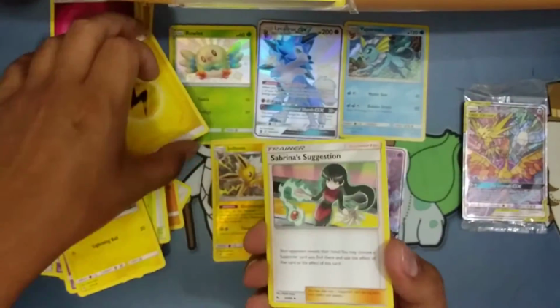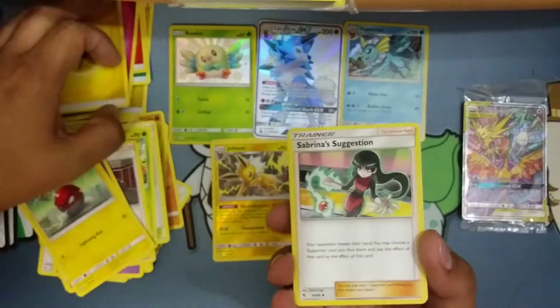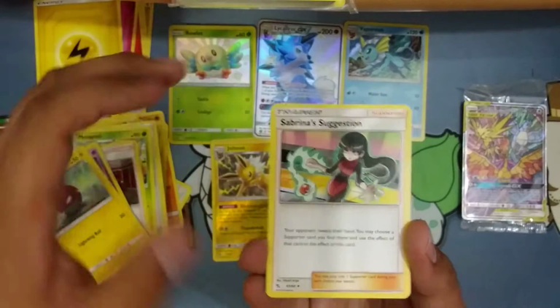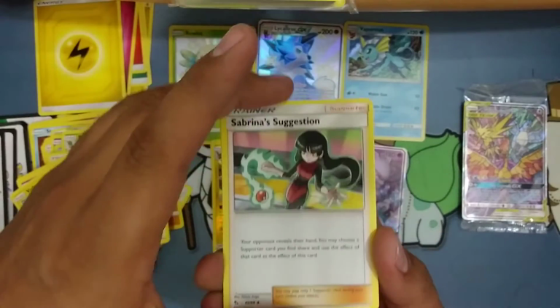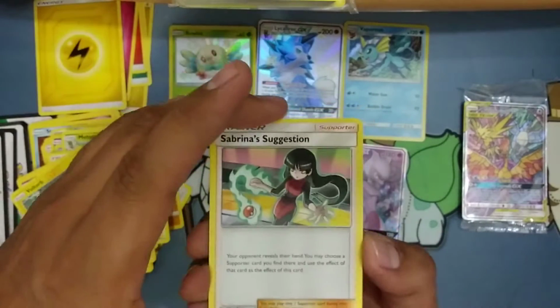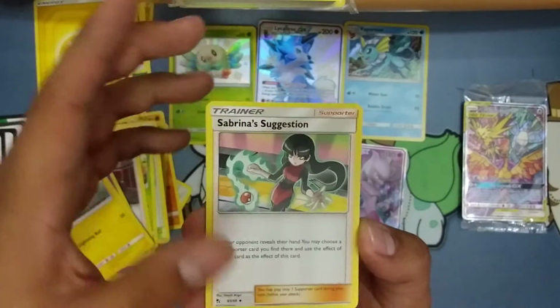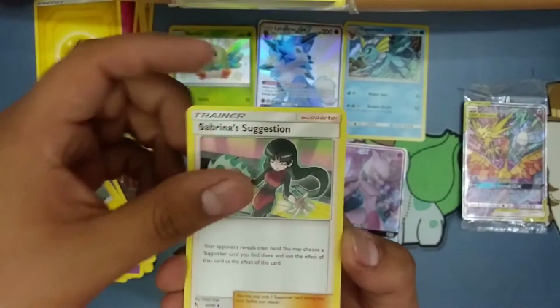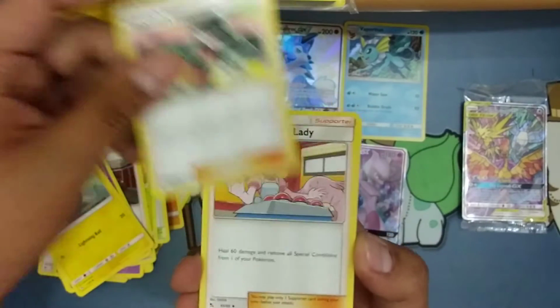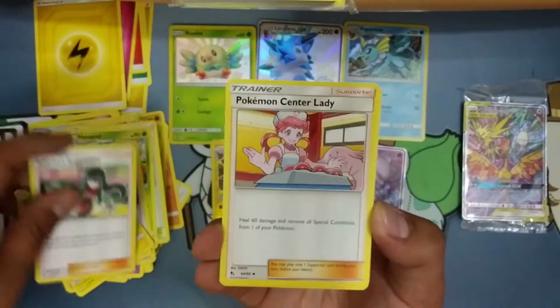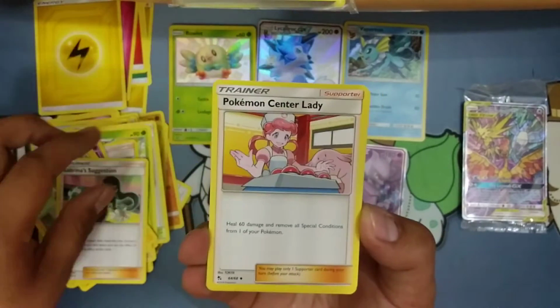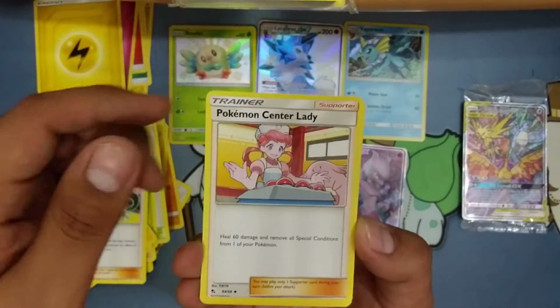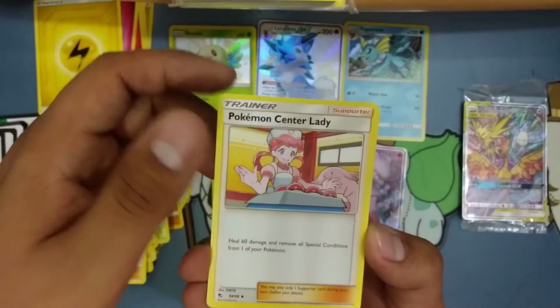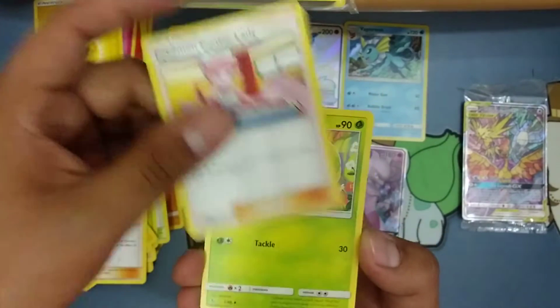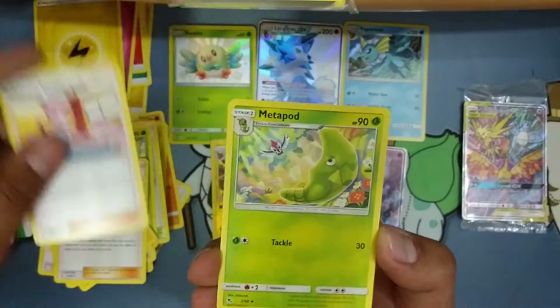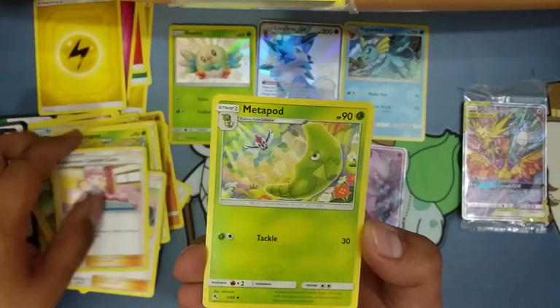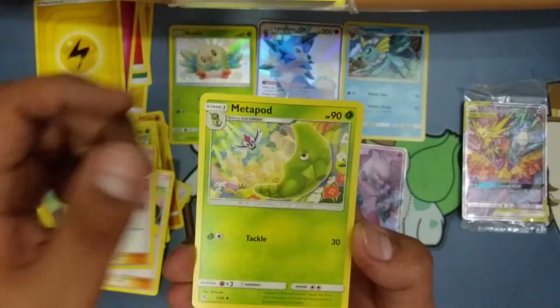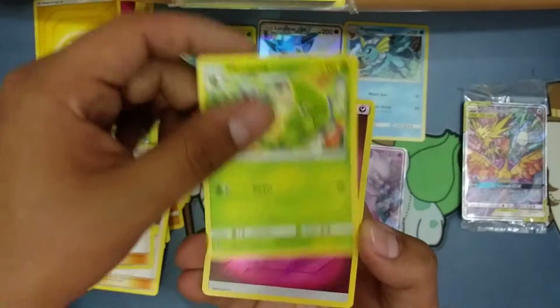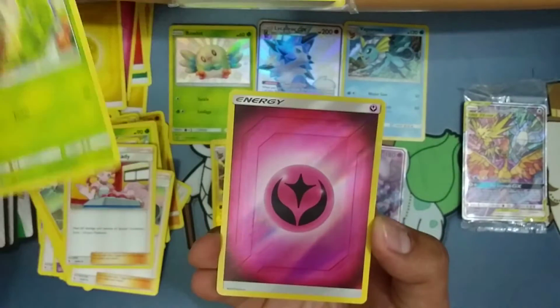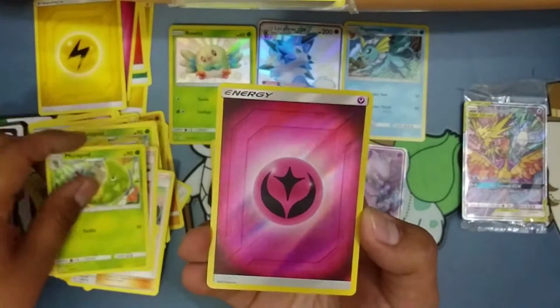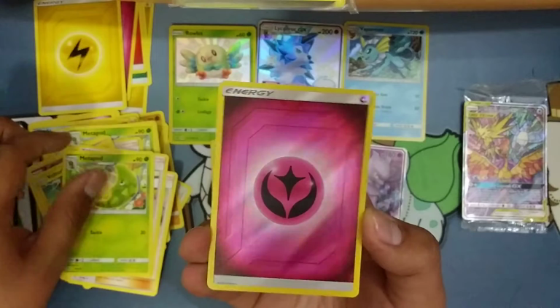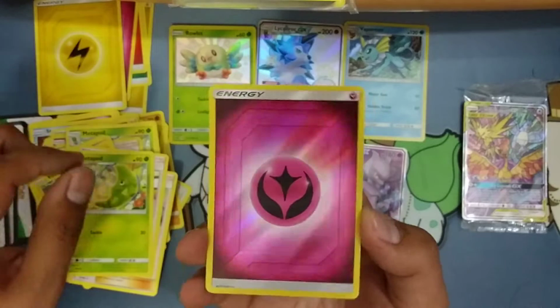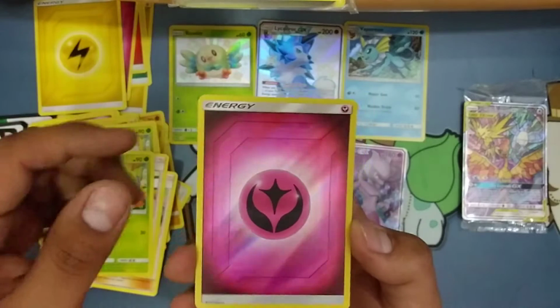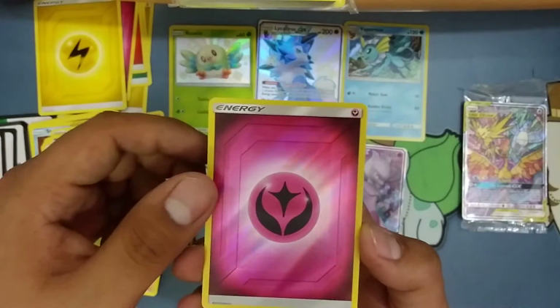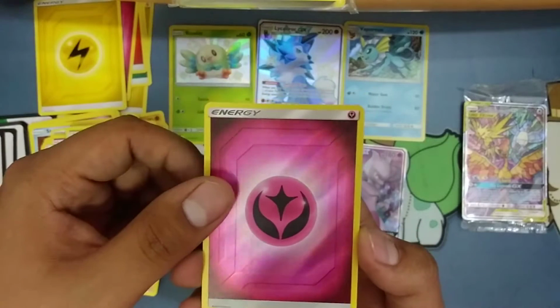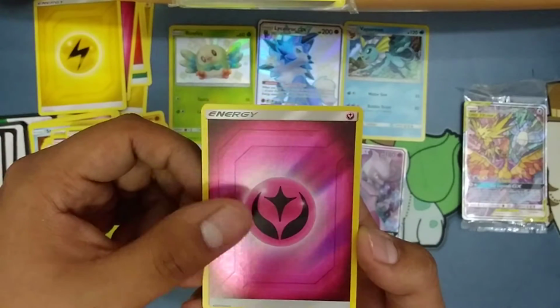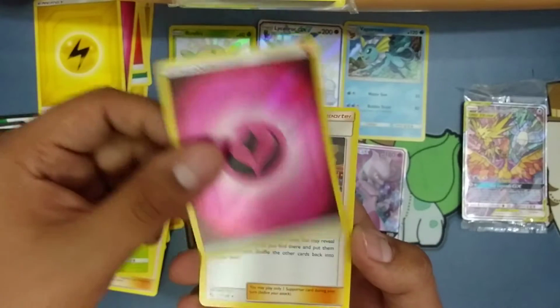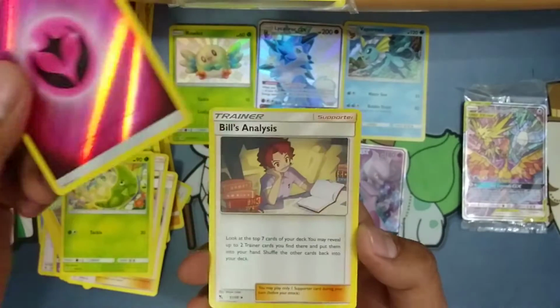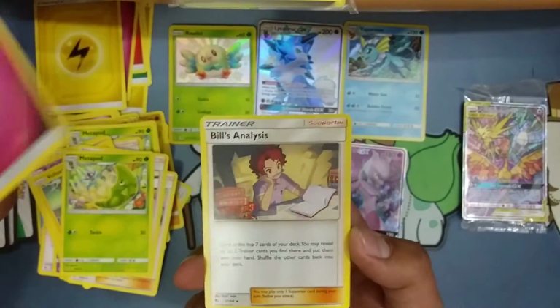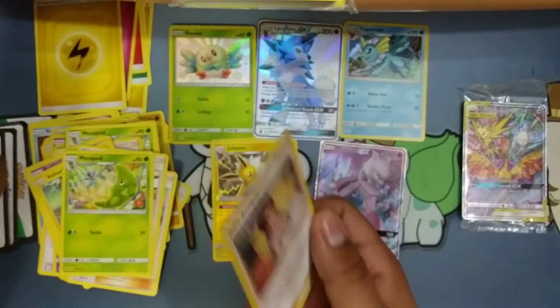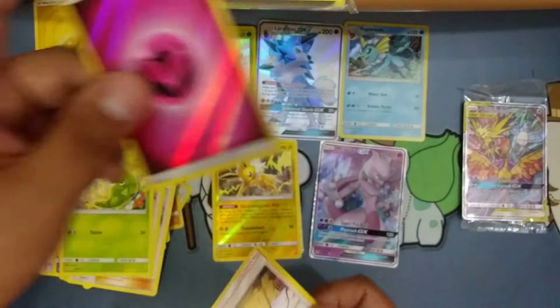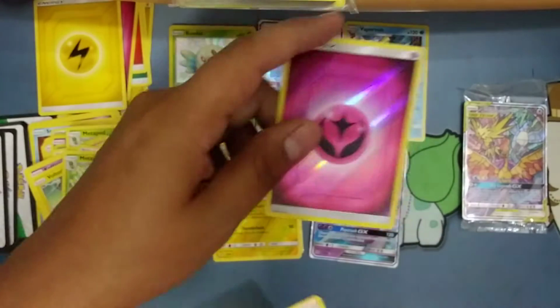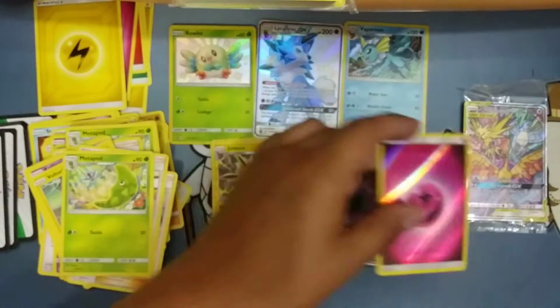In this pack we got Sabrina's Suggestion, Pokémon Center Lady, Metapod, Reverse Fairy Energy — do have that one — and Bulk's Analysis.